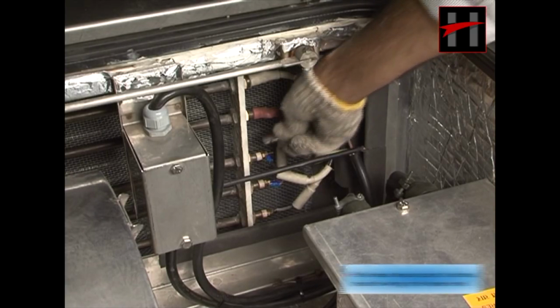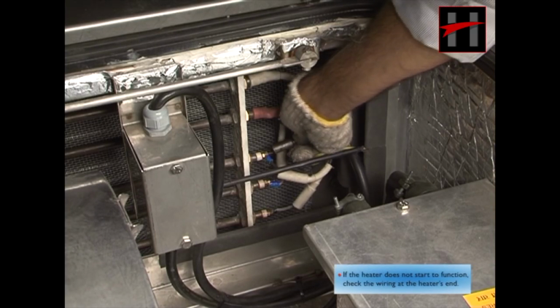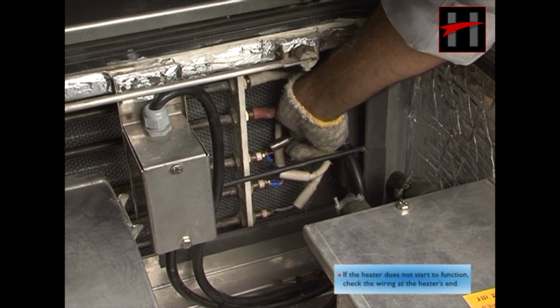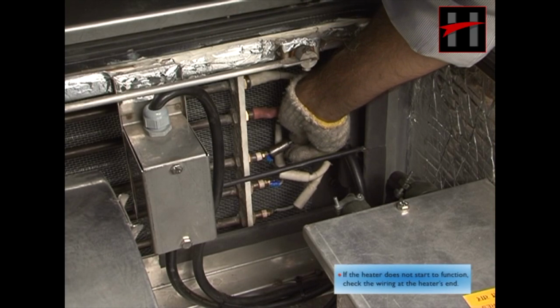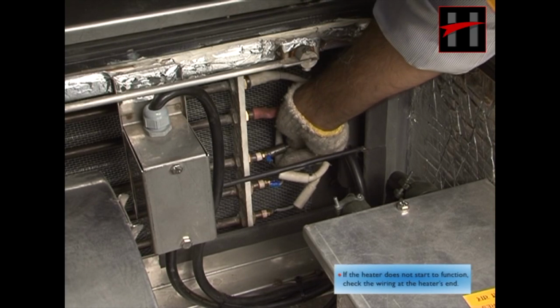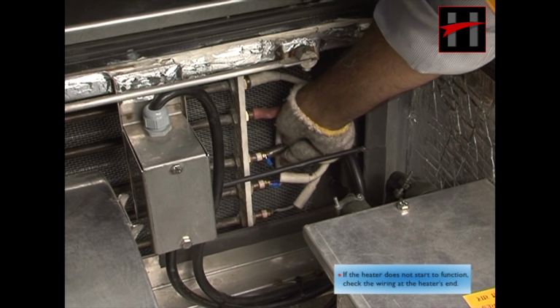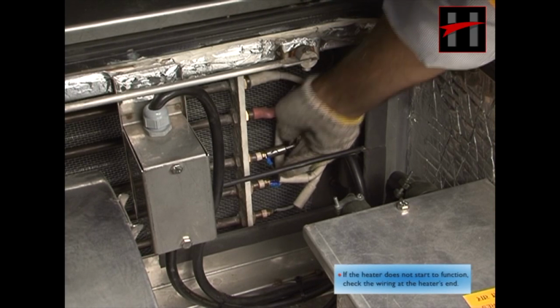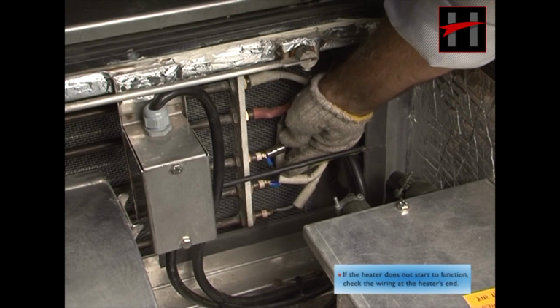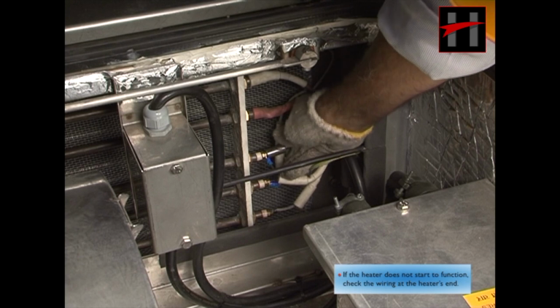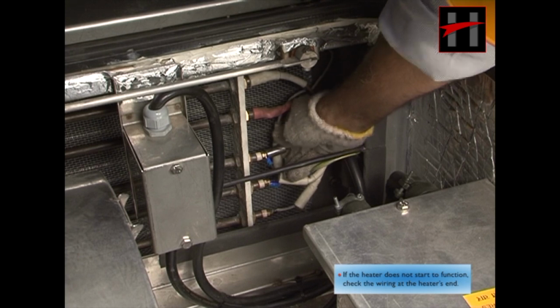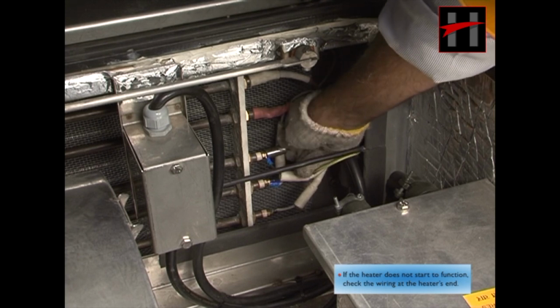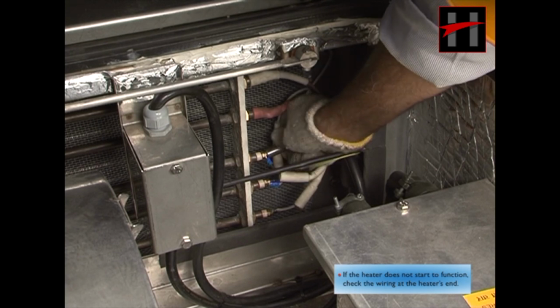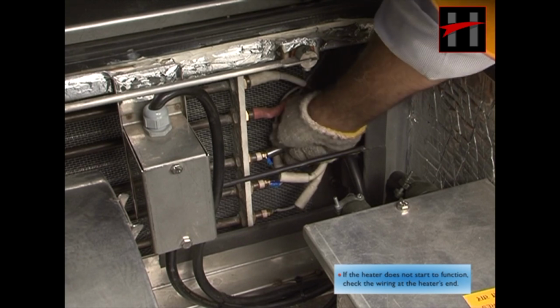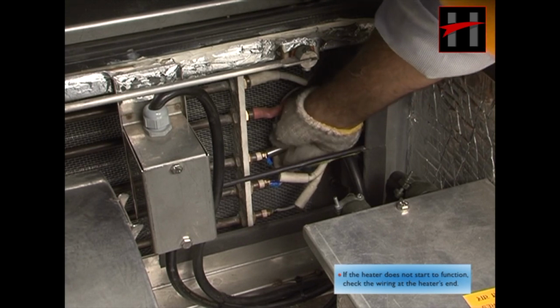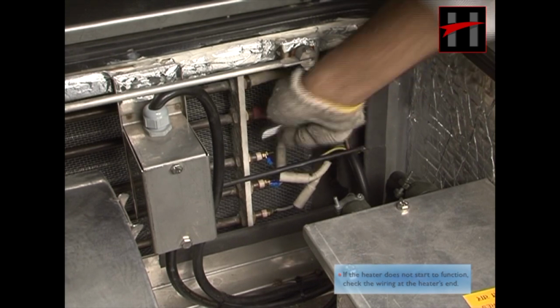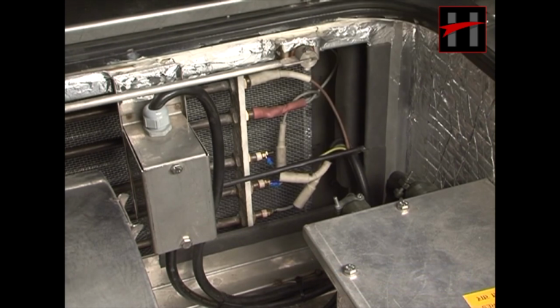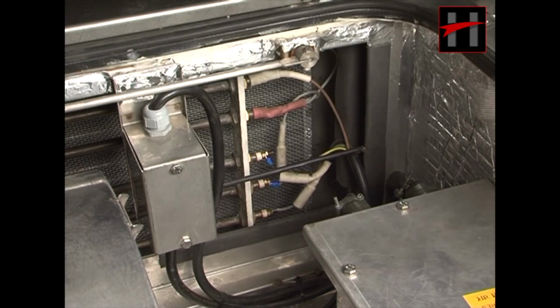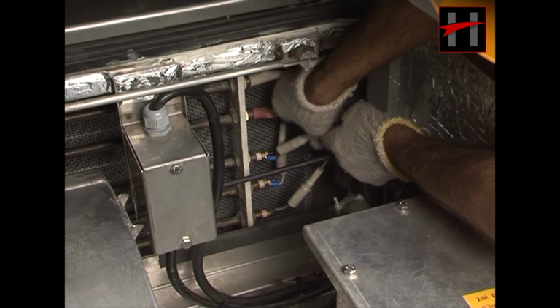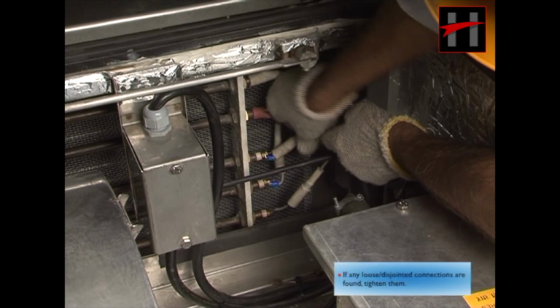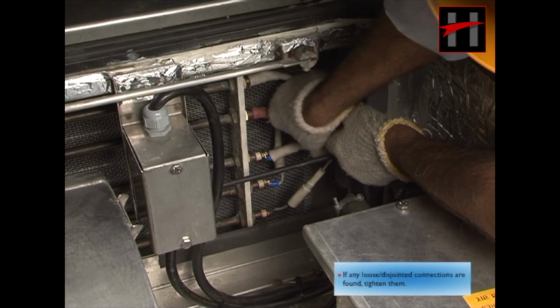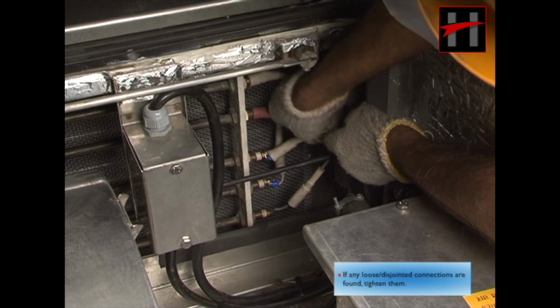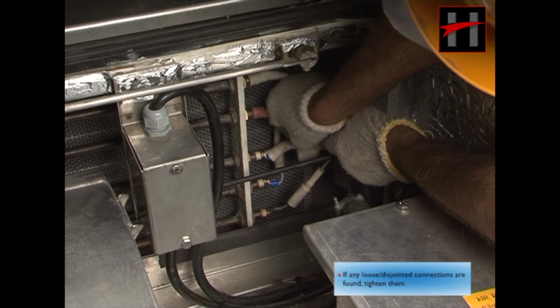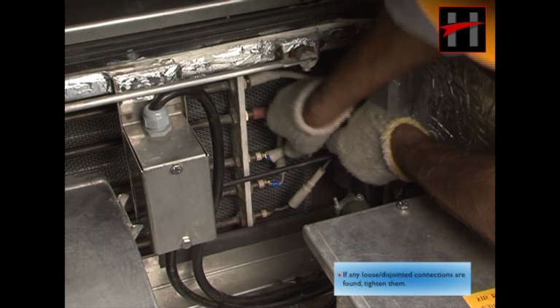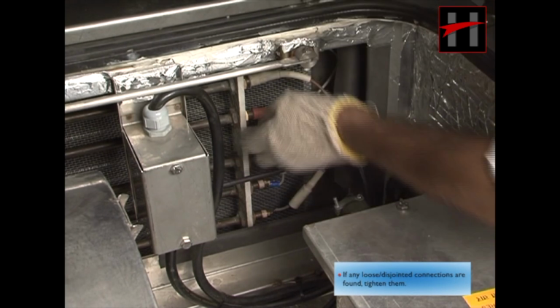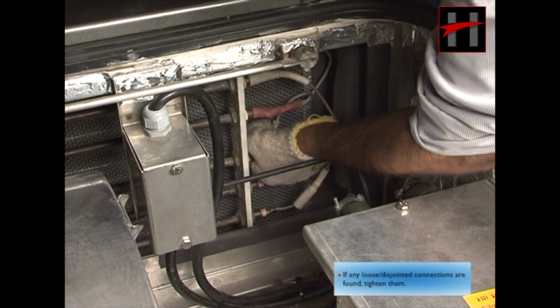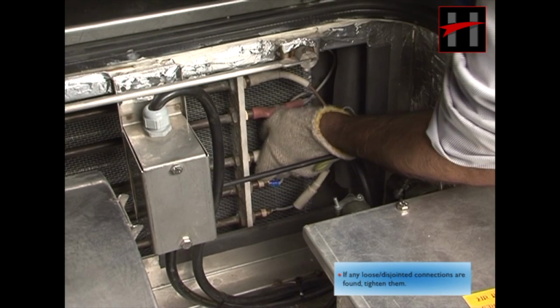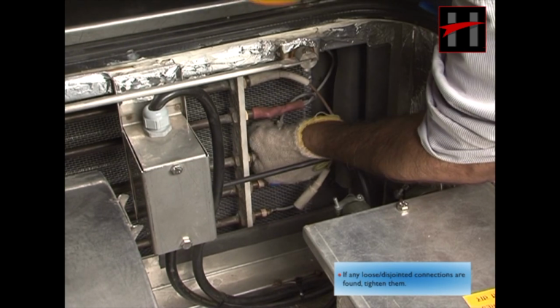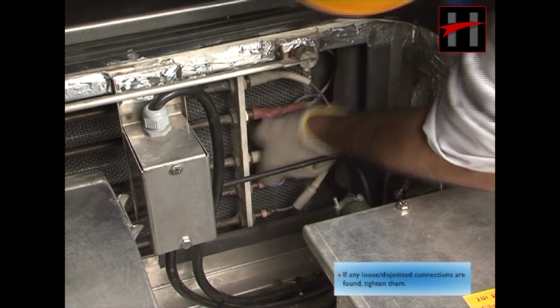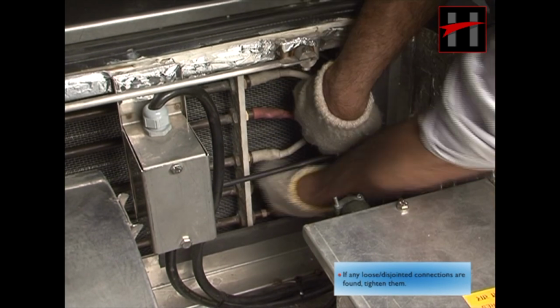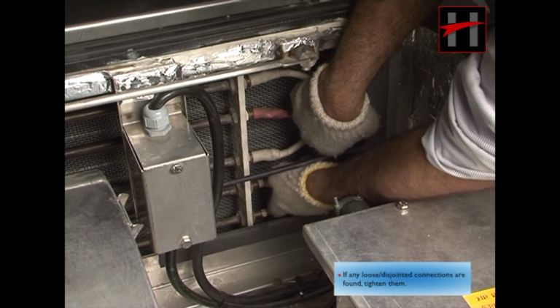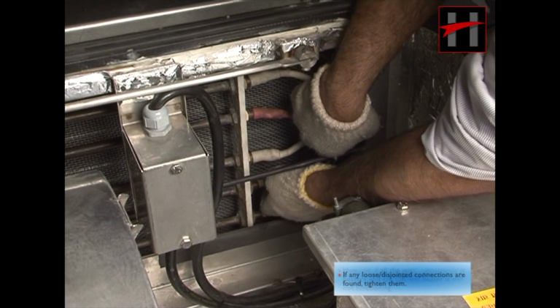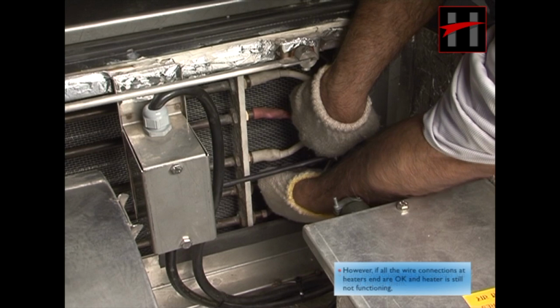If the heater does not start to function, check the wiring at the heater end. If any loose or disjointed connections are found, tighten them.